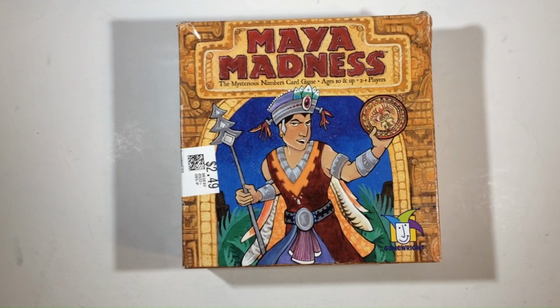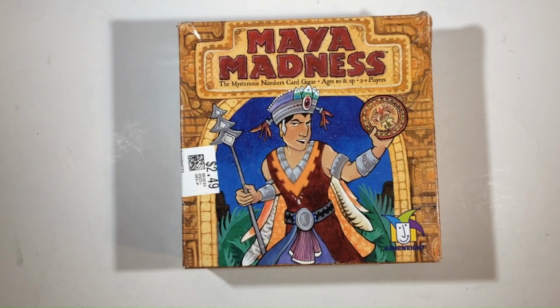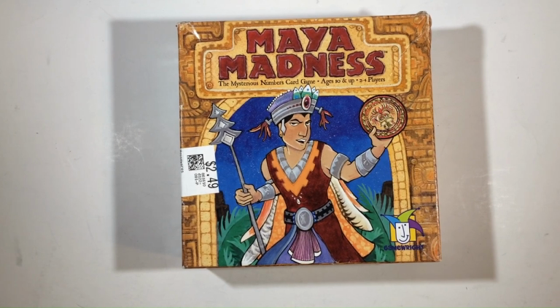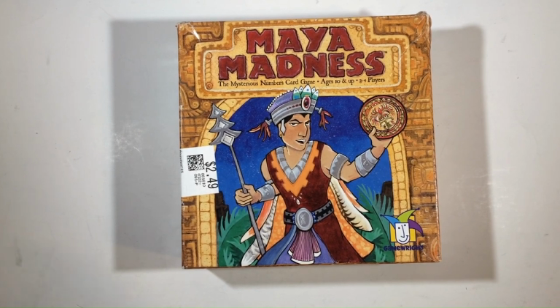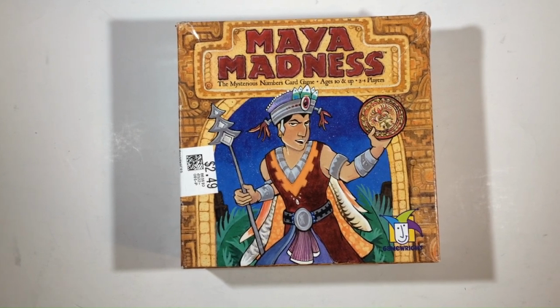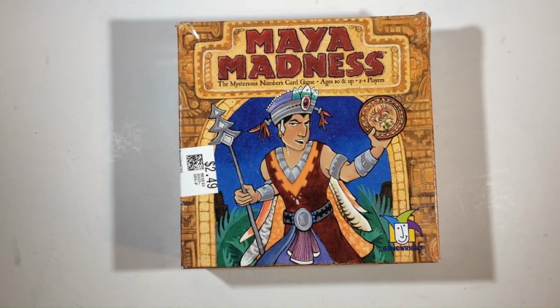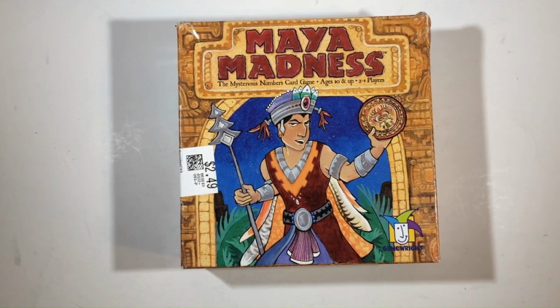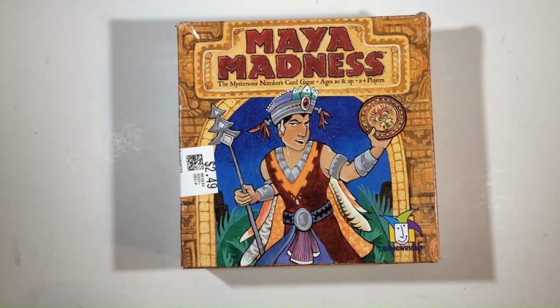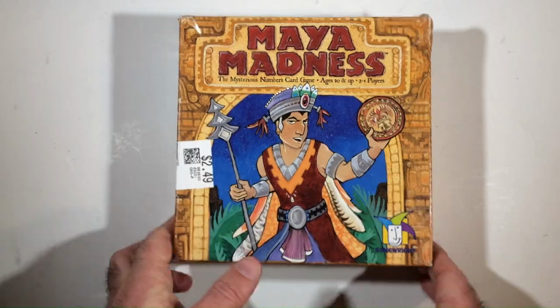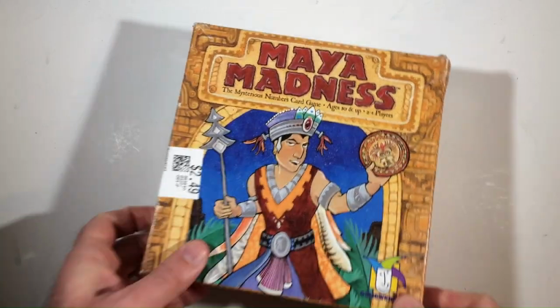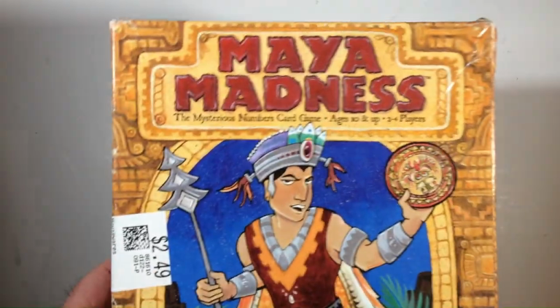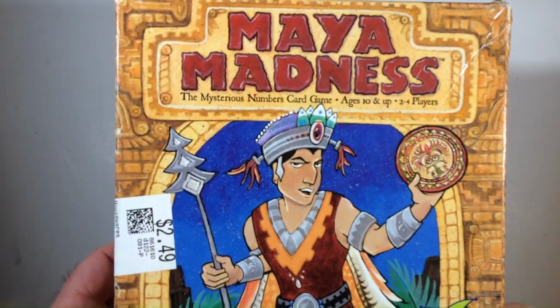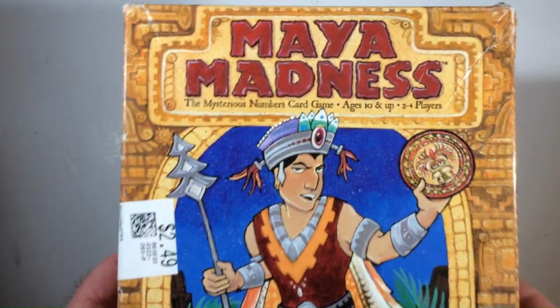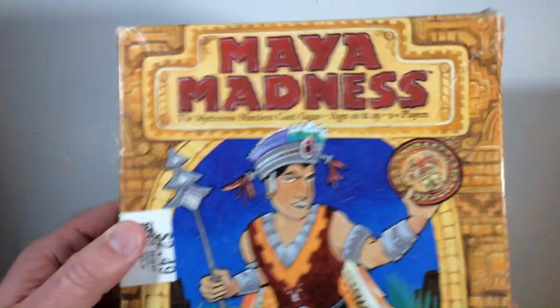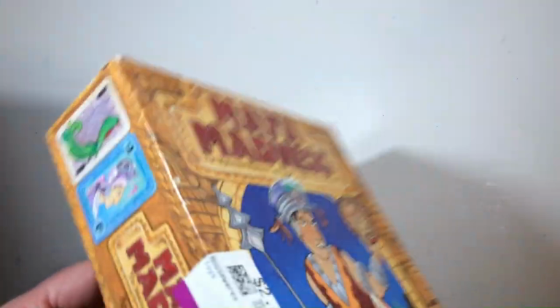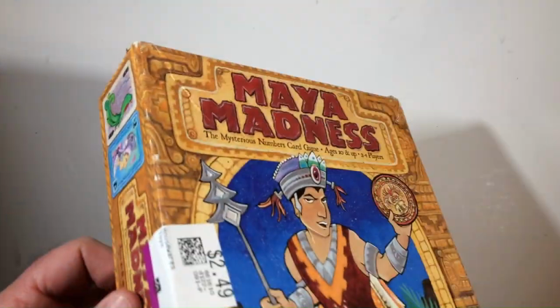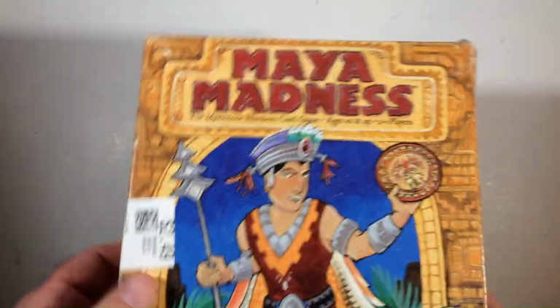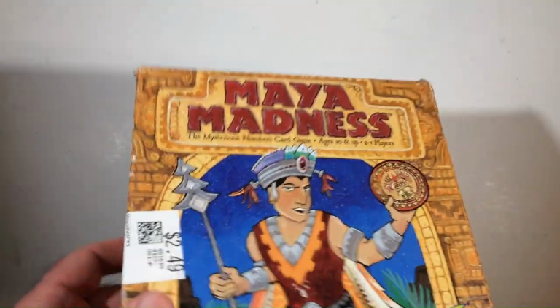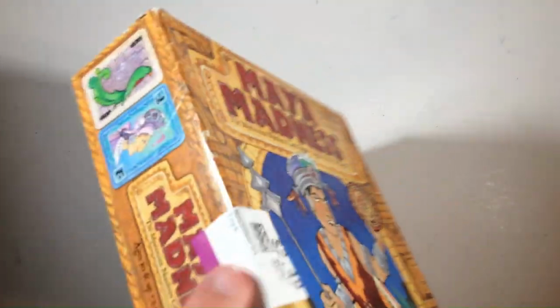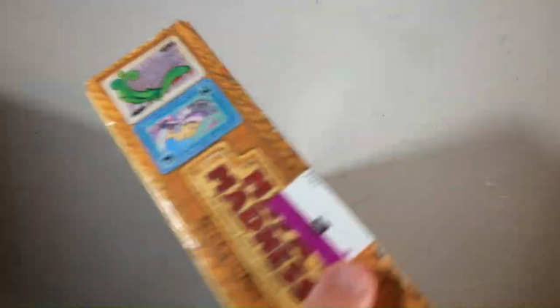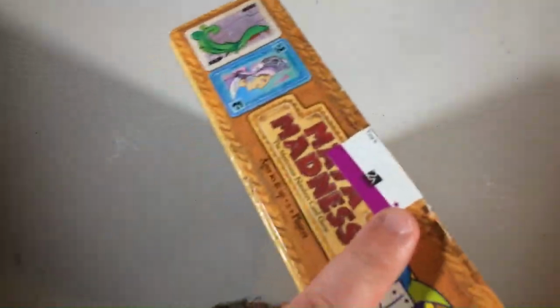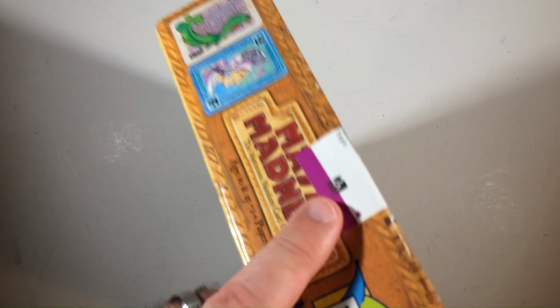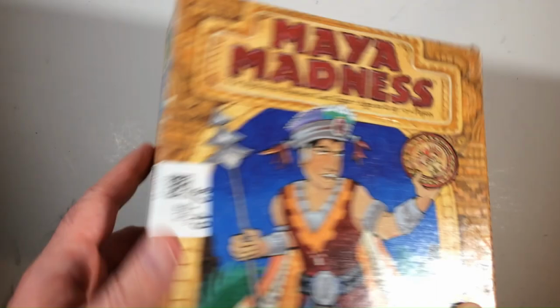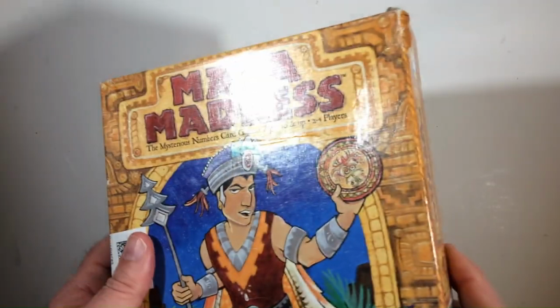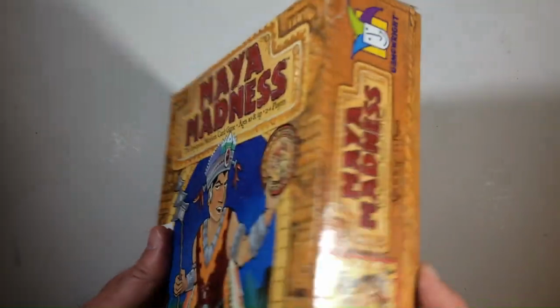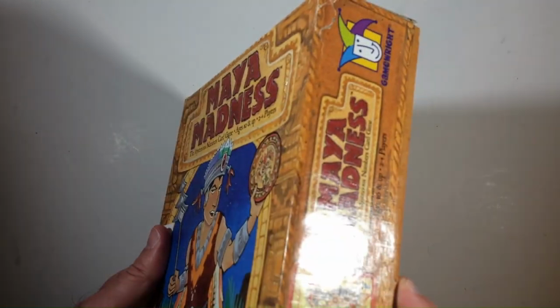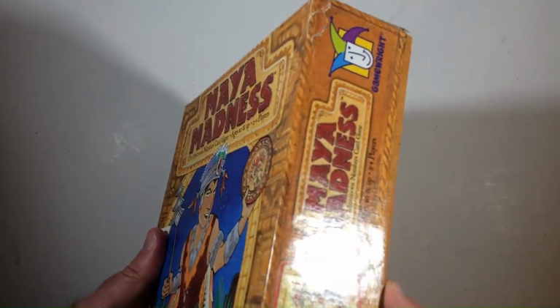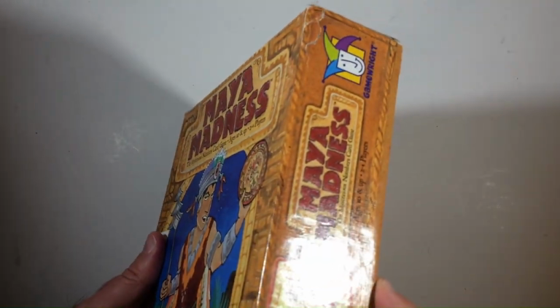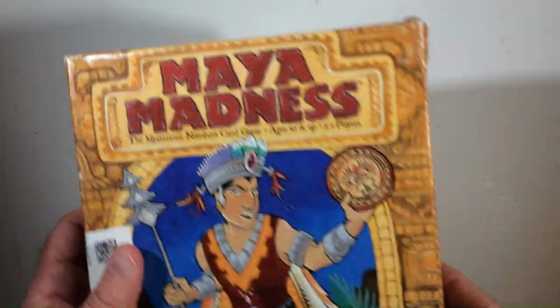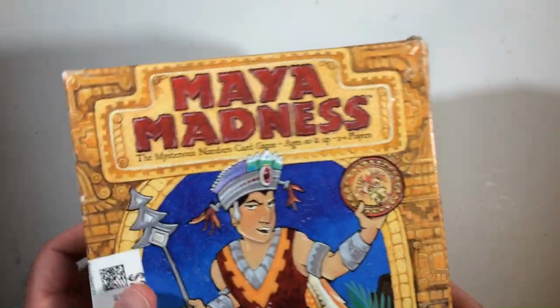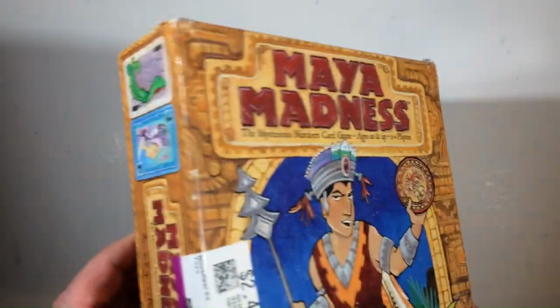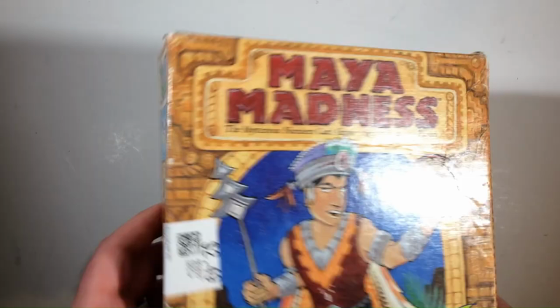Welcome back to Polaro. We've got an unboxing of Maya Madness today, a mysterious numbers card game. I got it for $2.50 — it's on sale, usually half to 33% off.